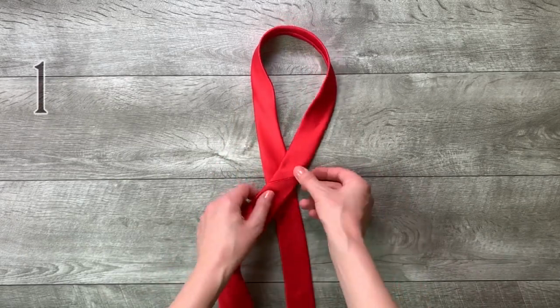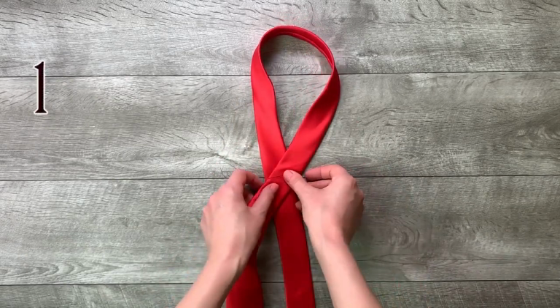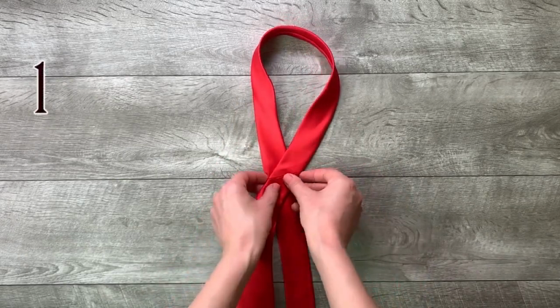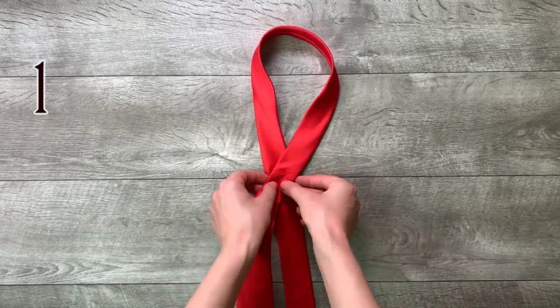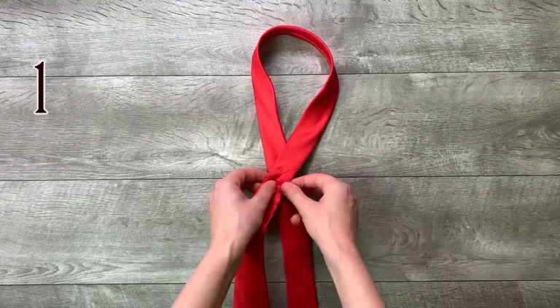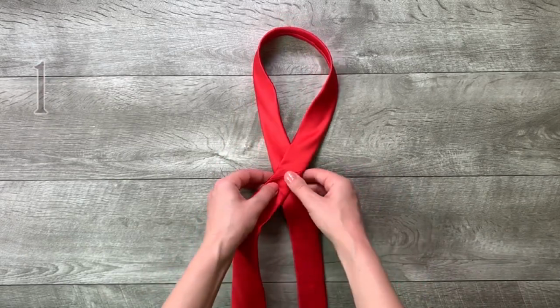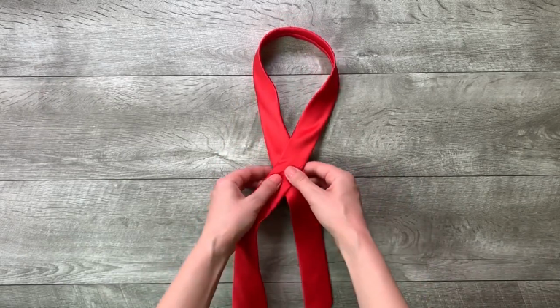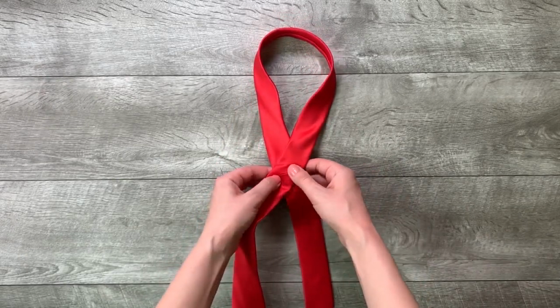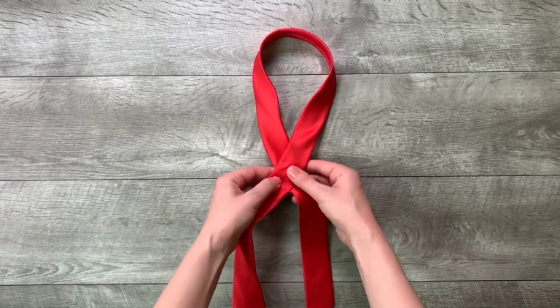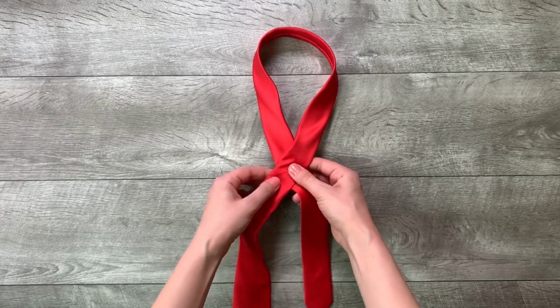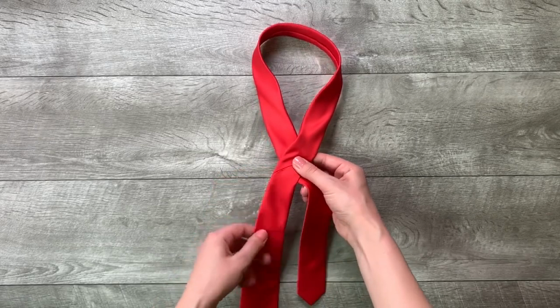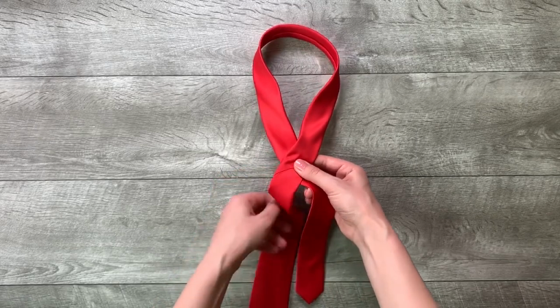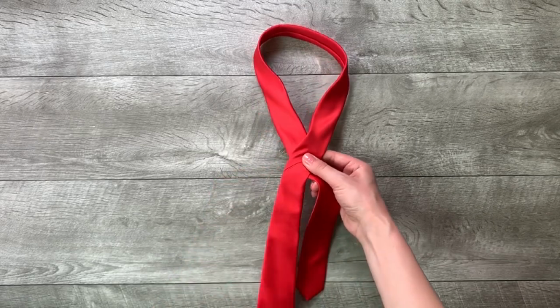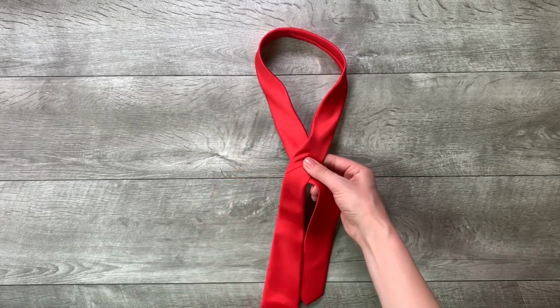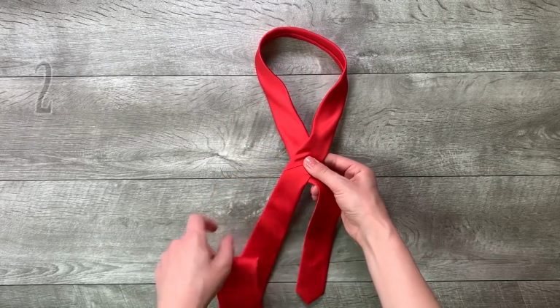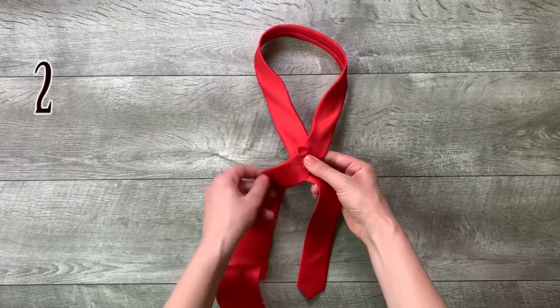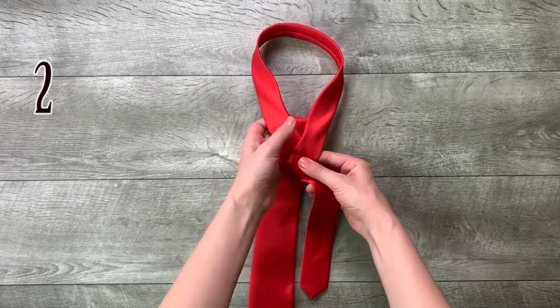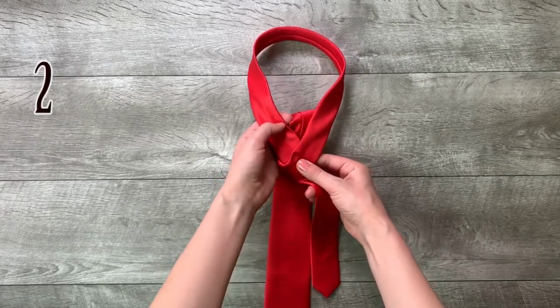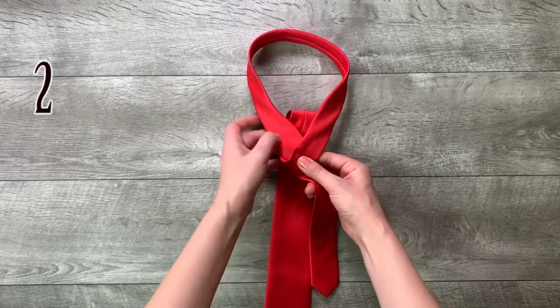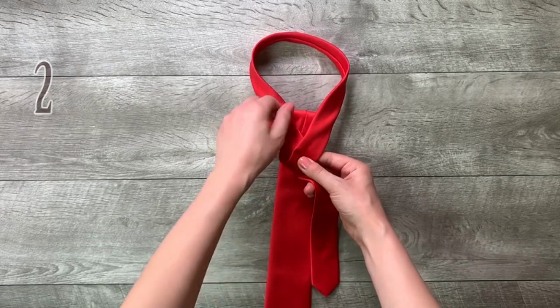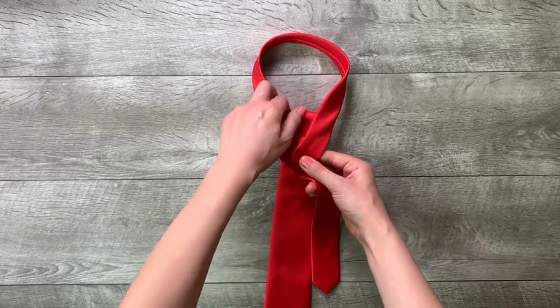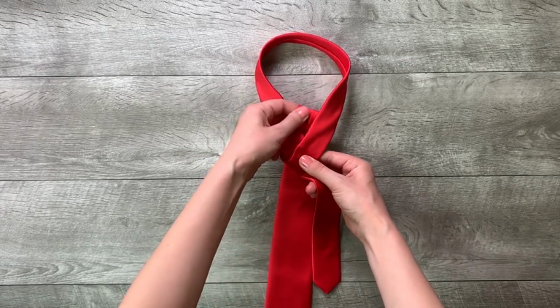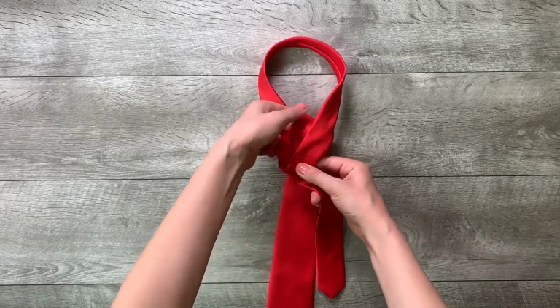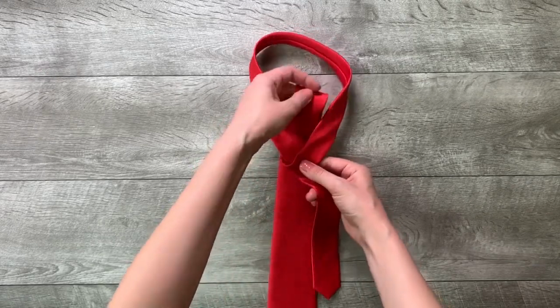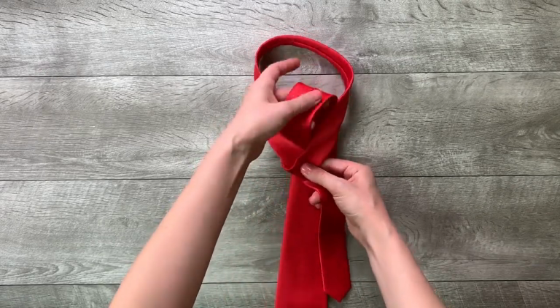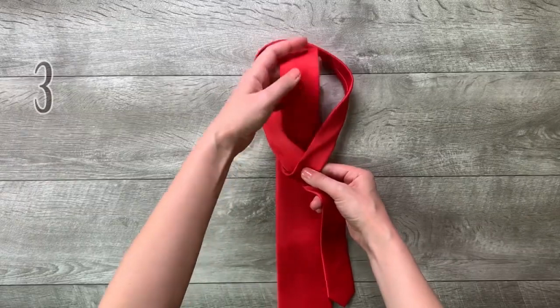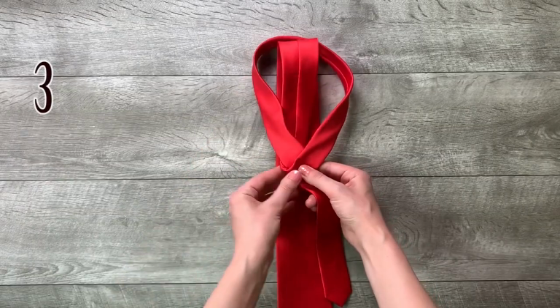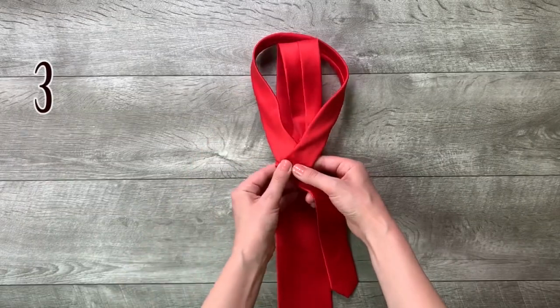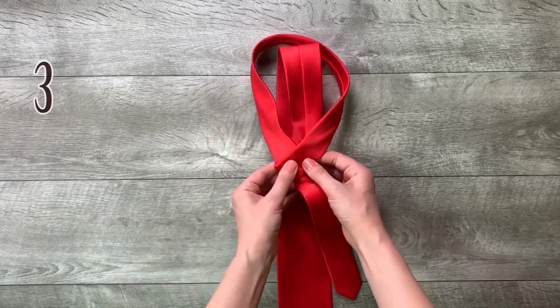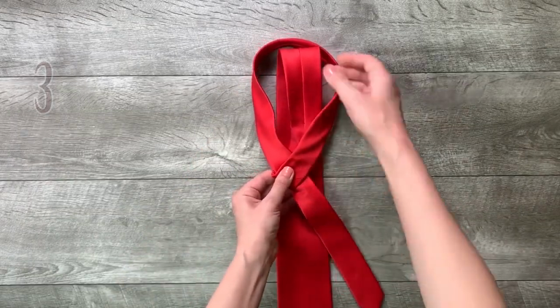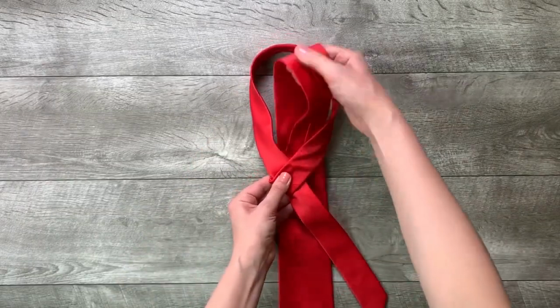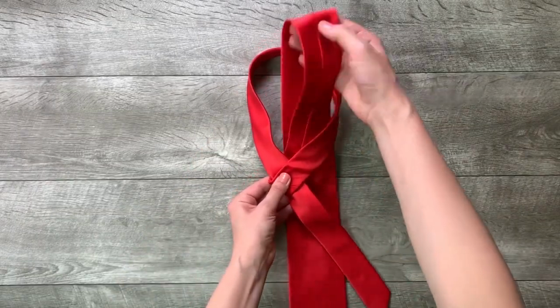Step 1: move the wide end over the small end to the left. Step 2: move it up into the neck loop from underneath. Step 3: move it down to the left.